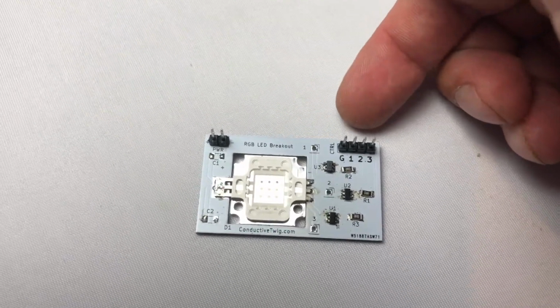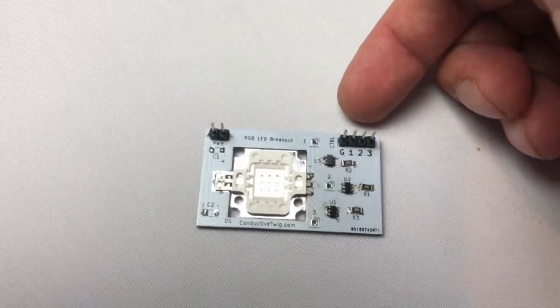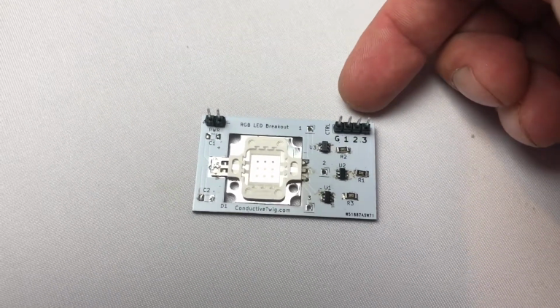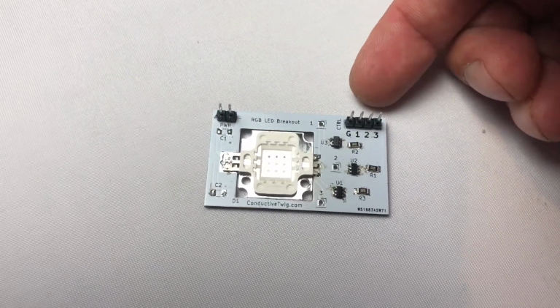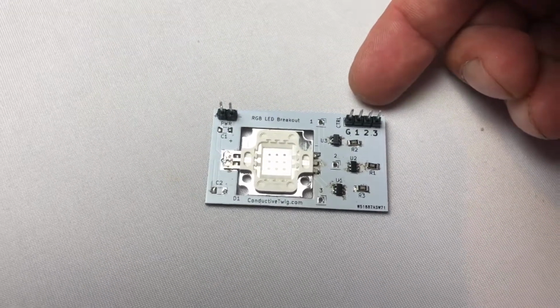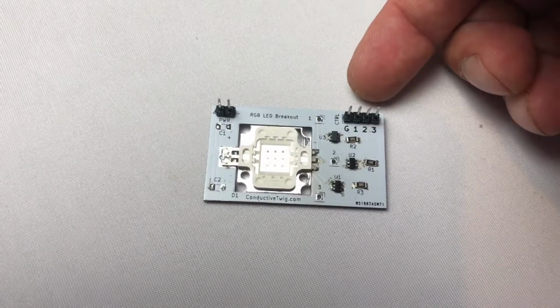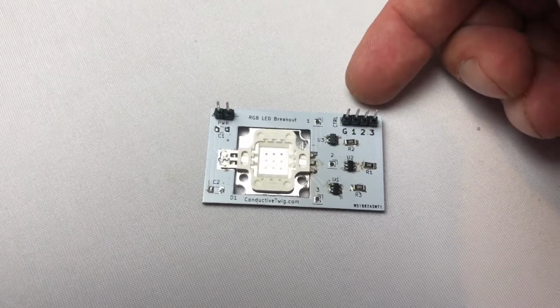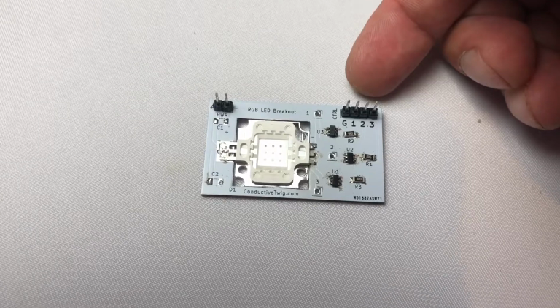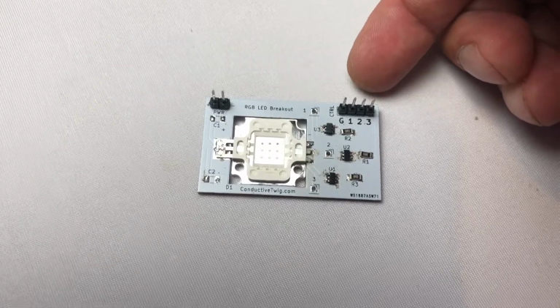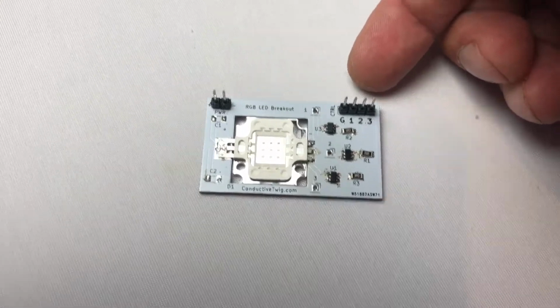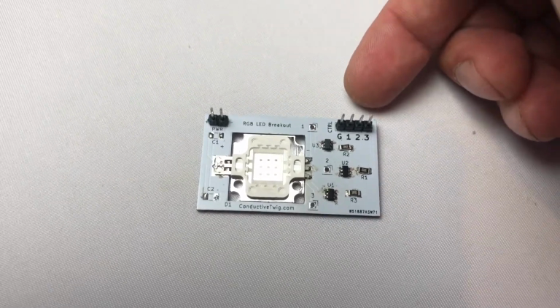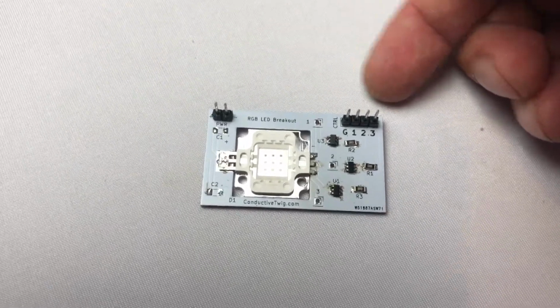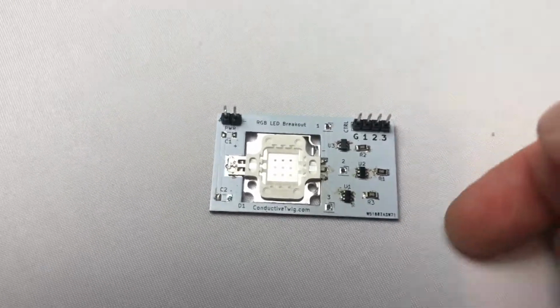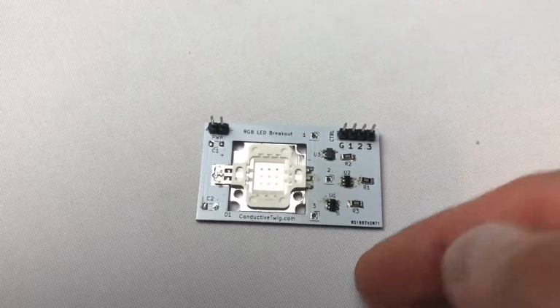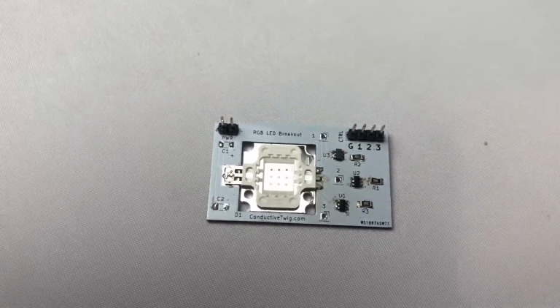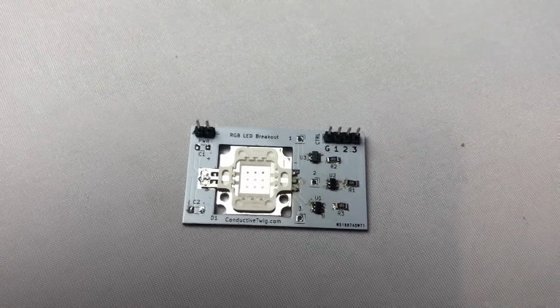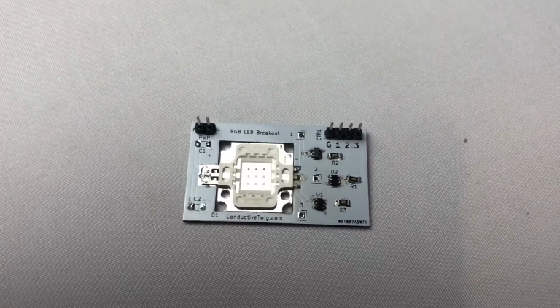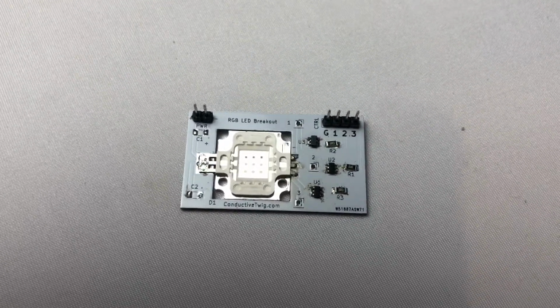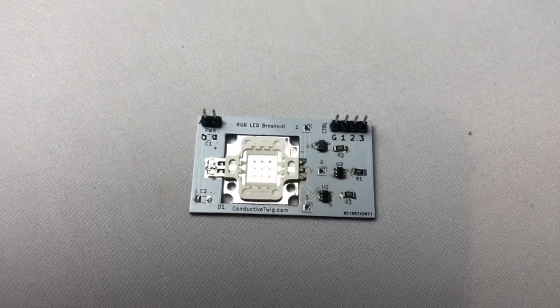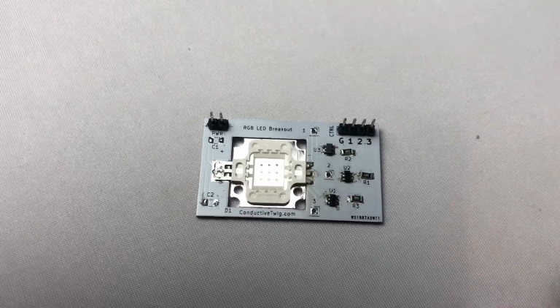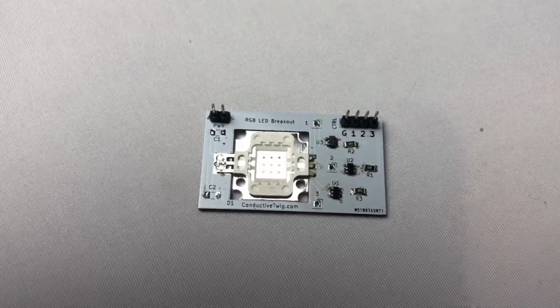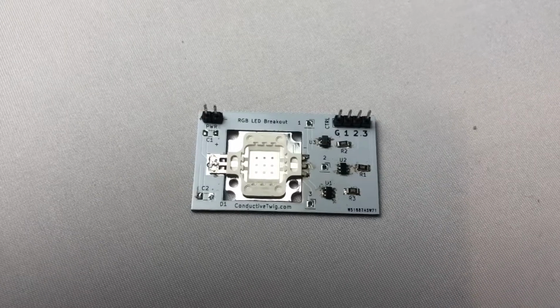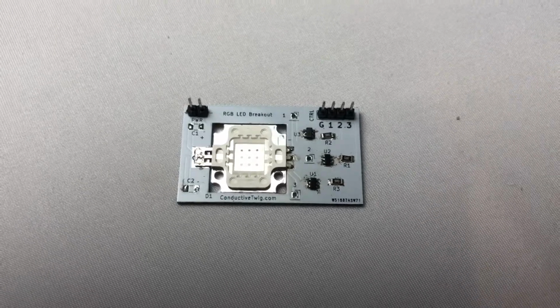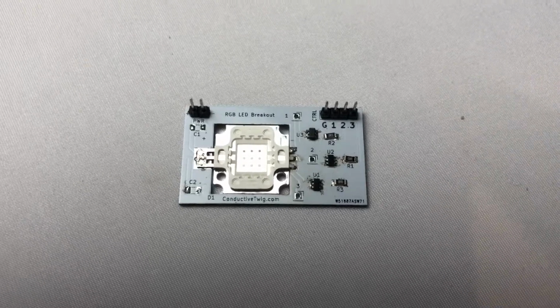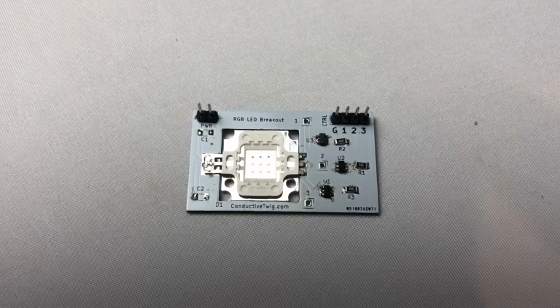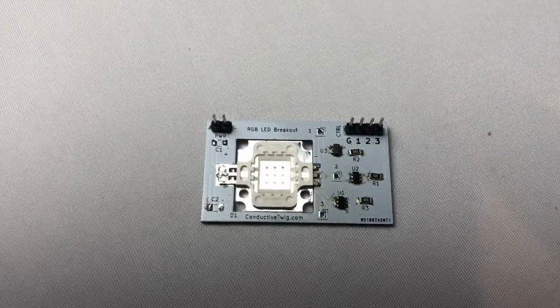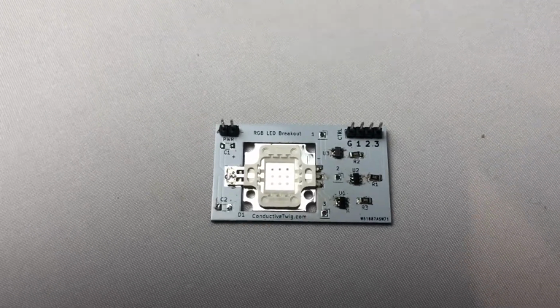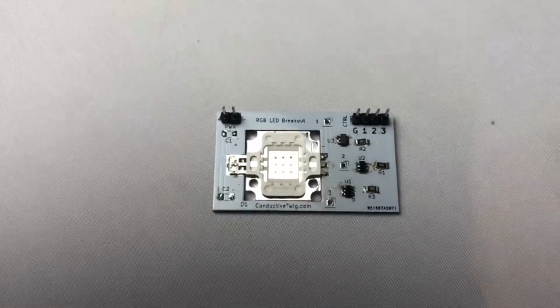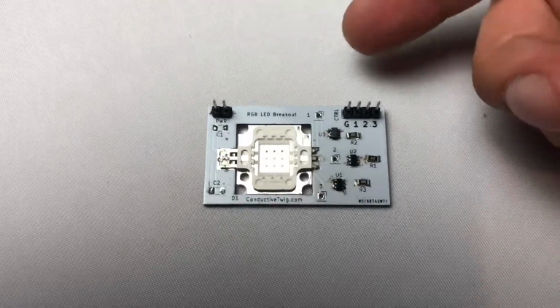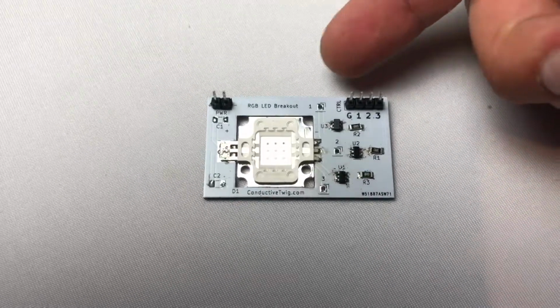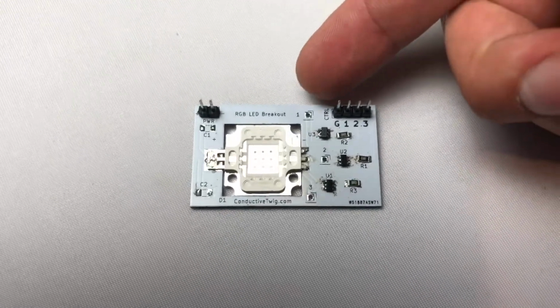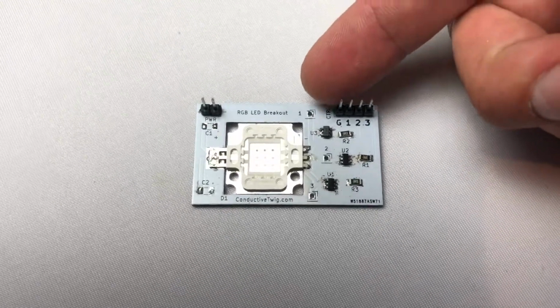This thing is super bright — let's go ahead and power it up and see what happens. Word of warning: there's a little bit of flashing here, so if you're sensitive to flashing lights you should stop the video.